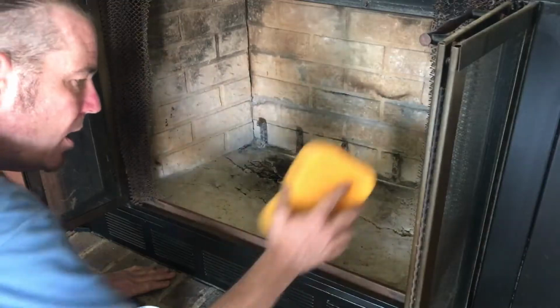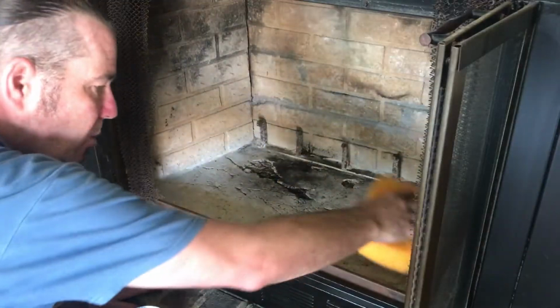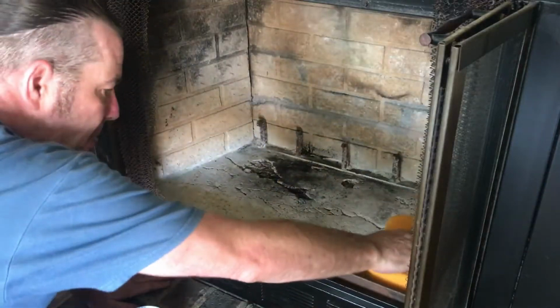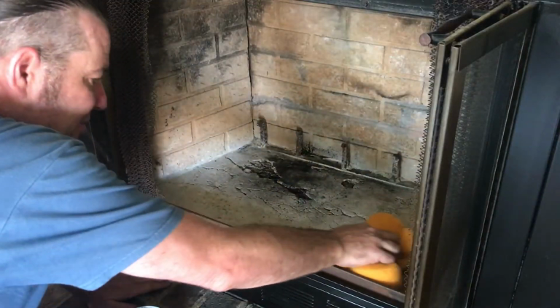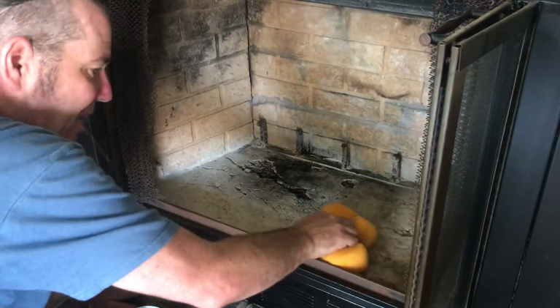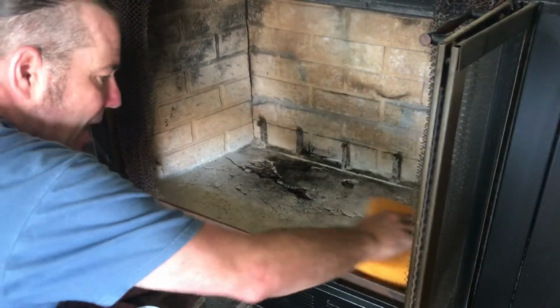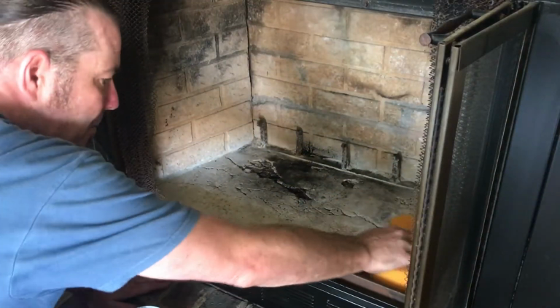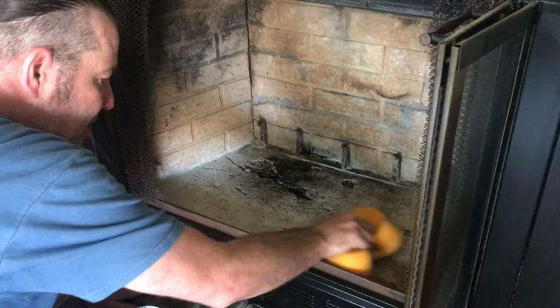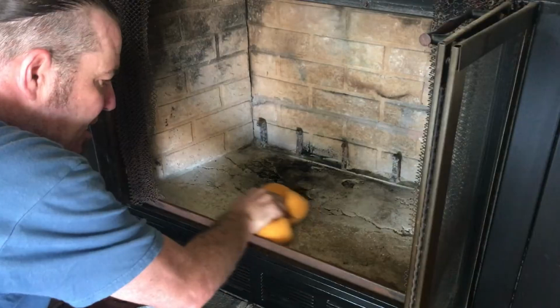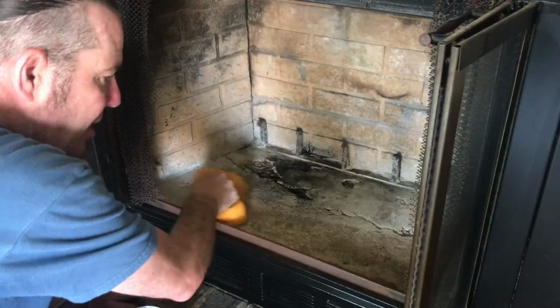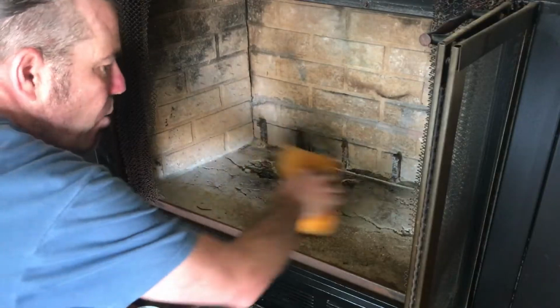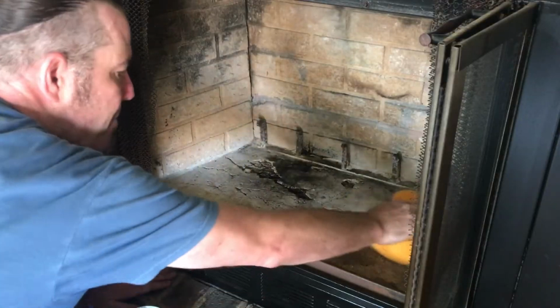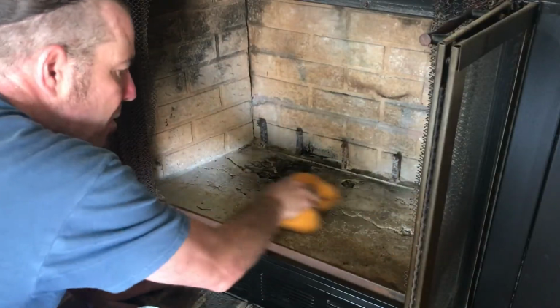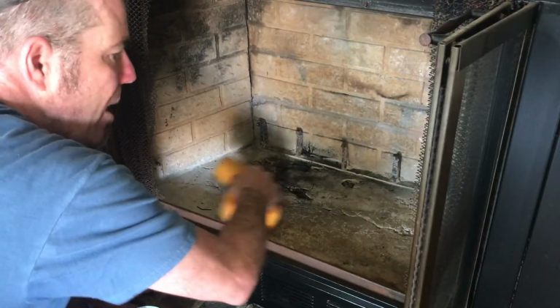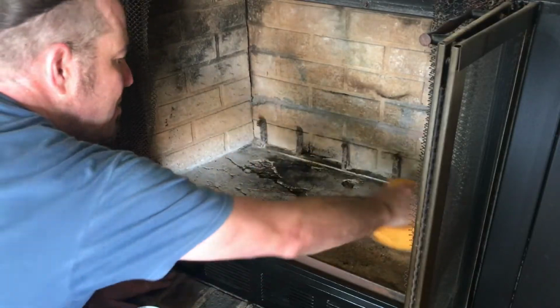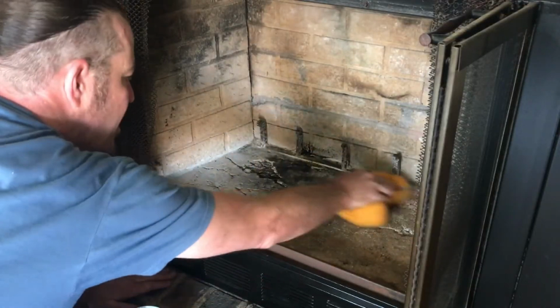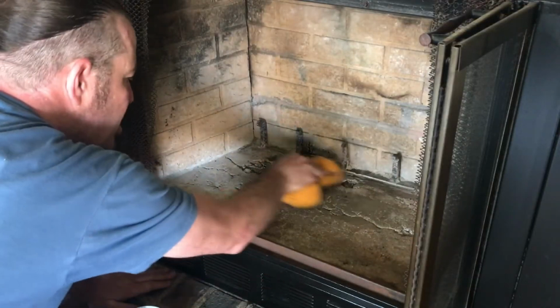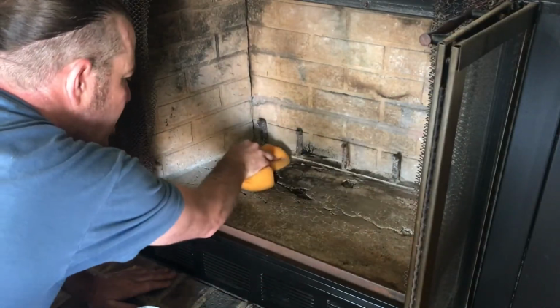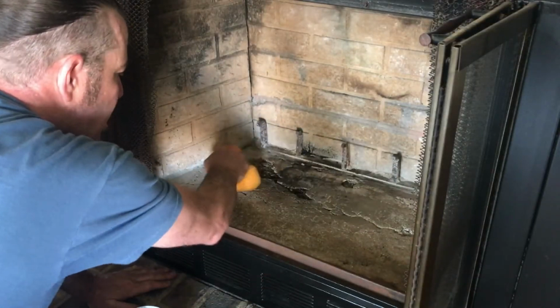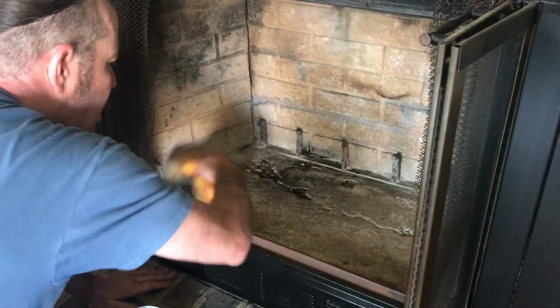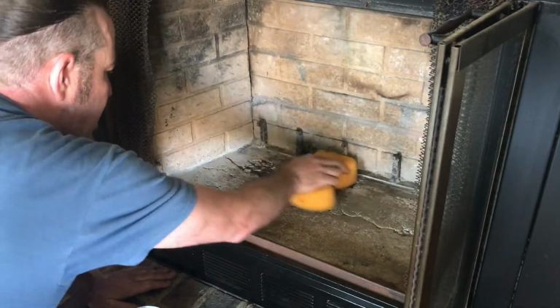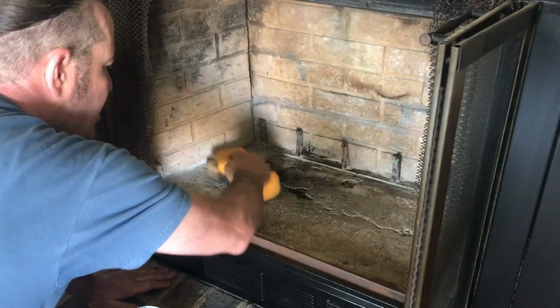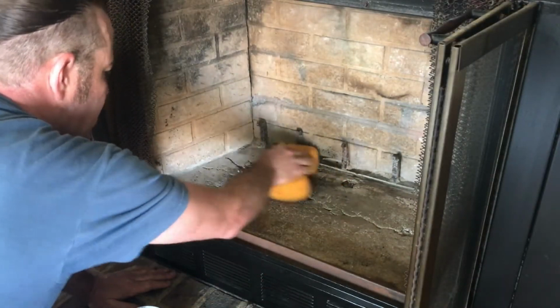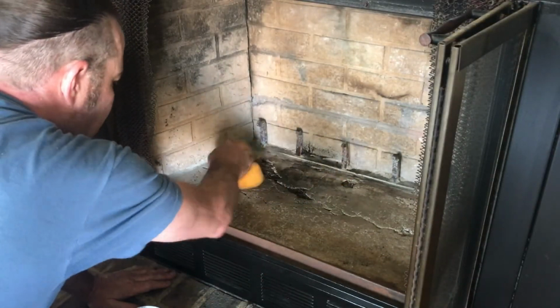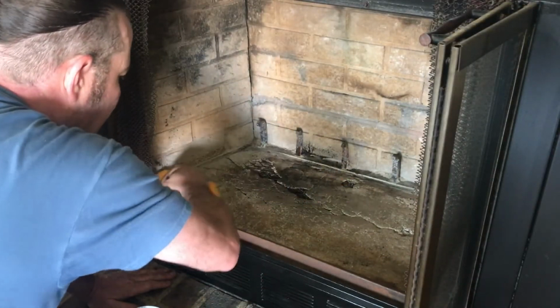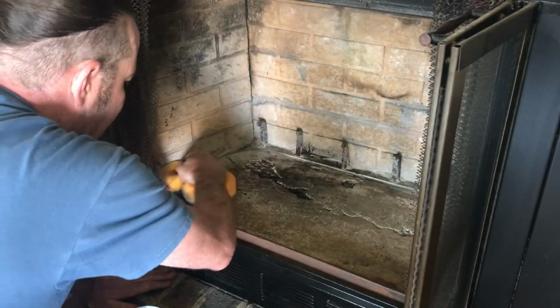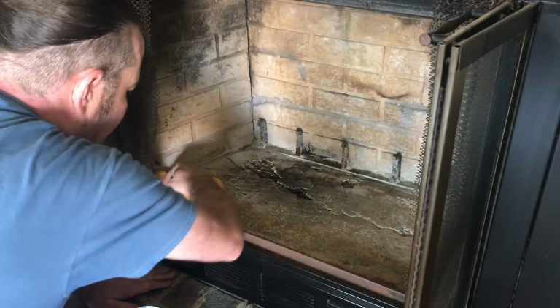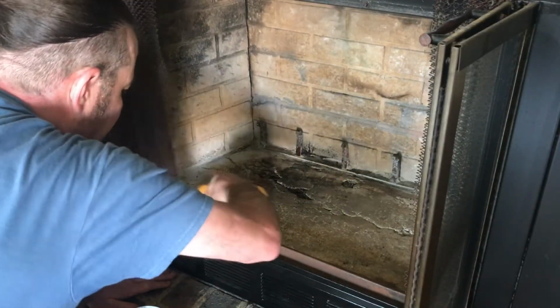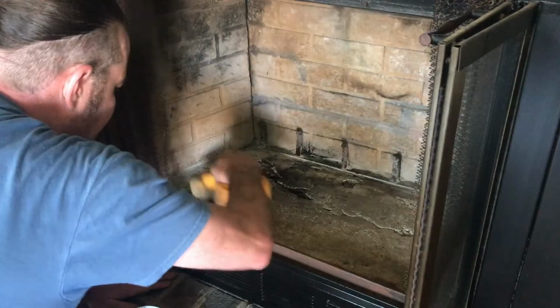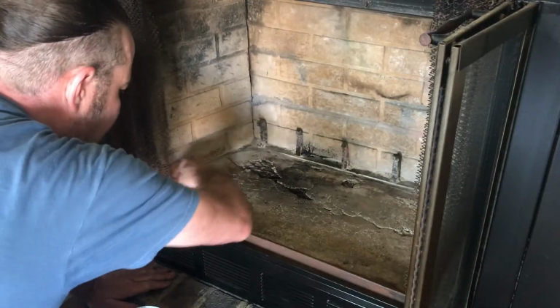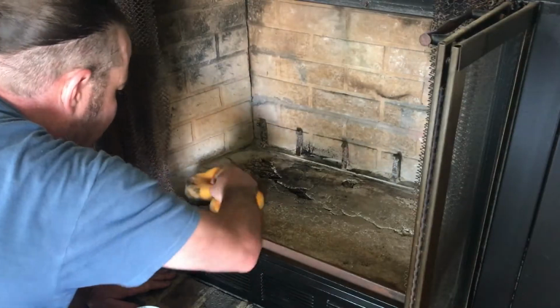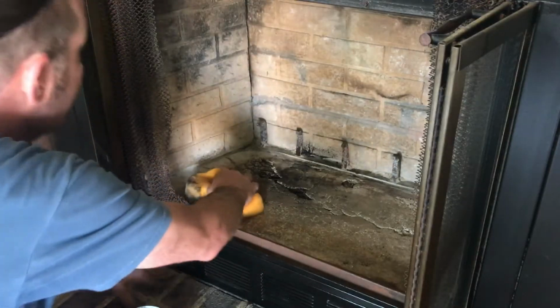We've got this vacuumed out, but it says that we need to wipe it with a wet sponge, so we're just going to get all the dust off of it.